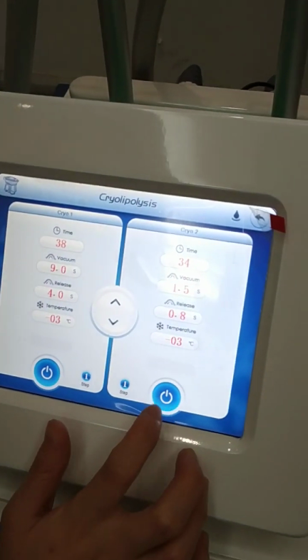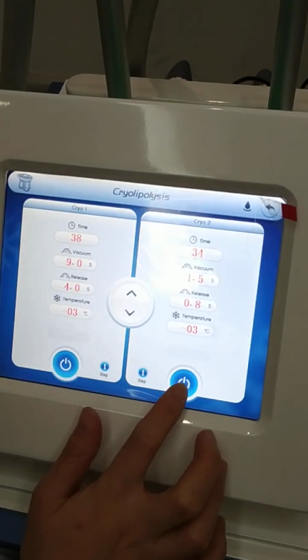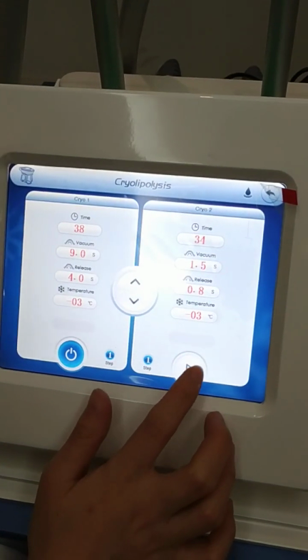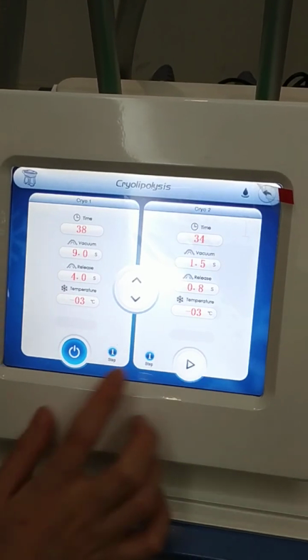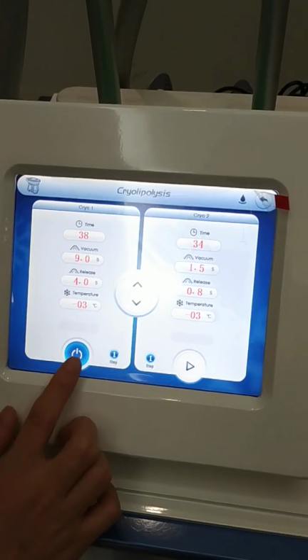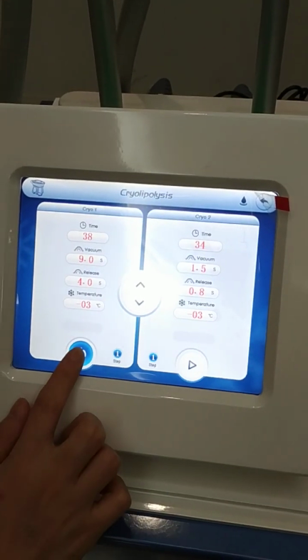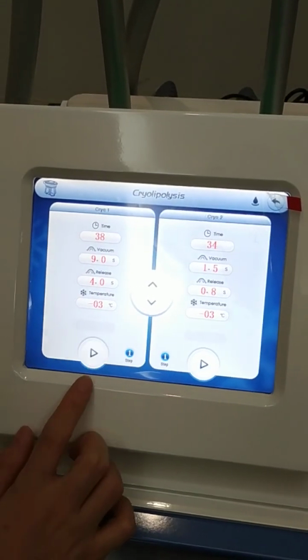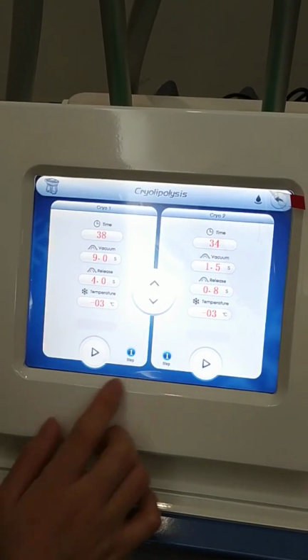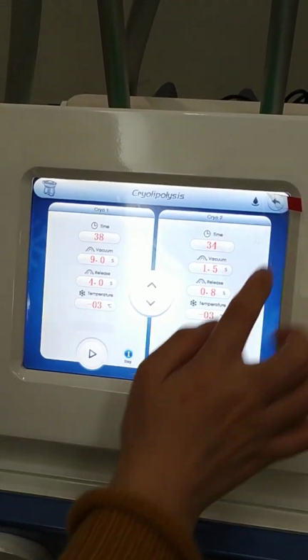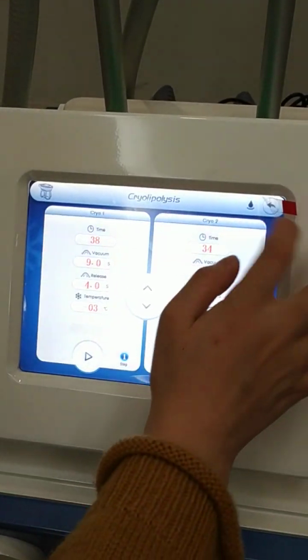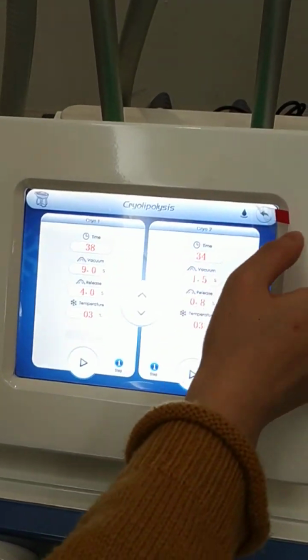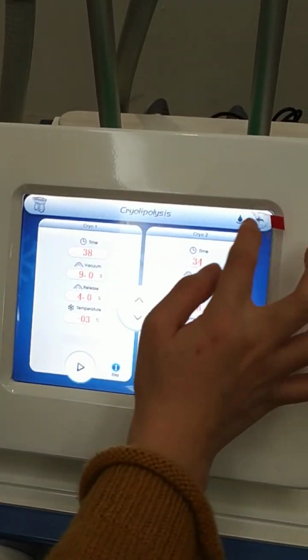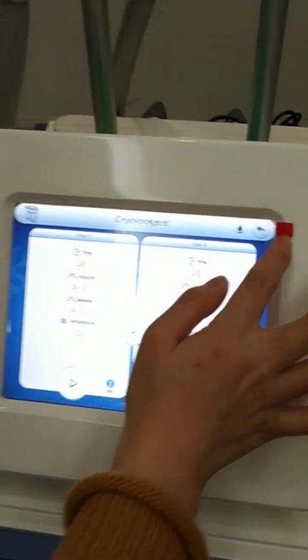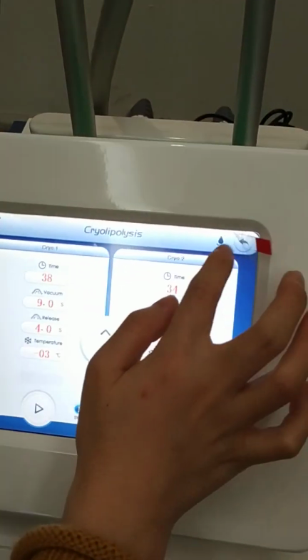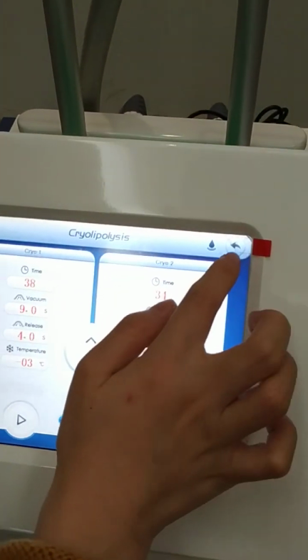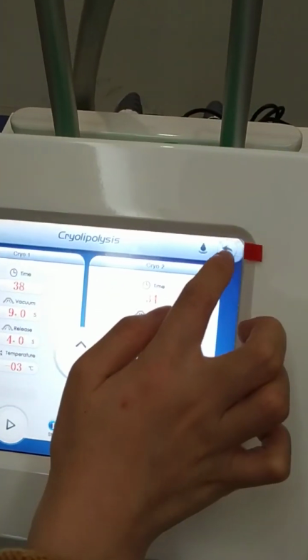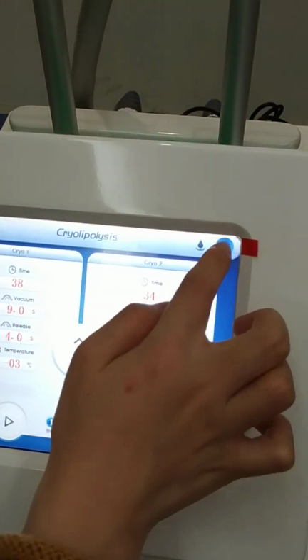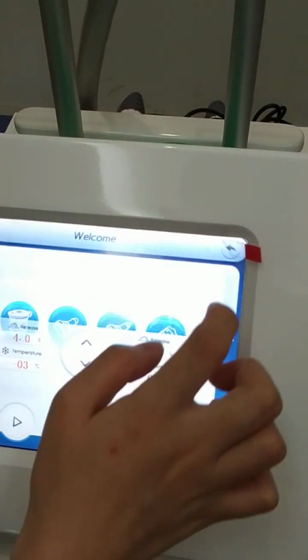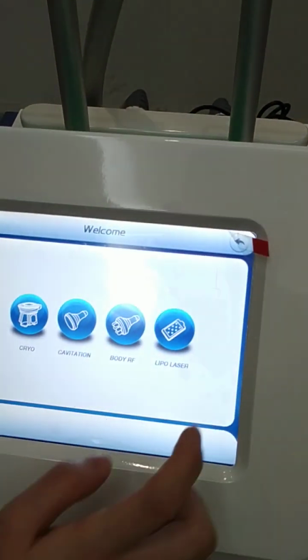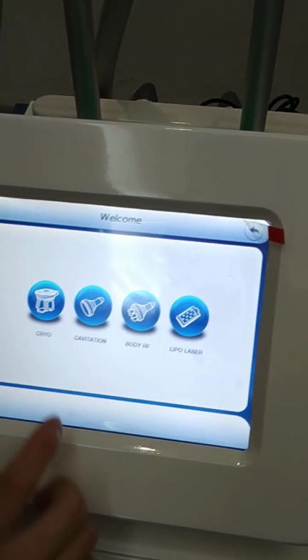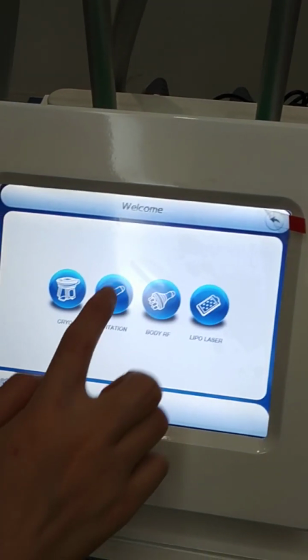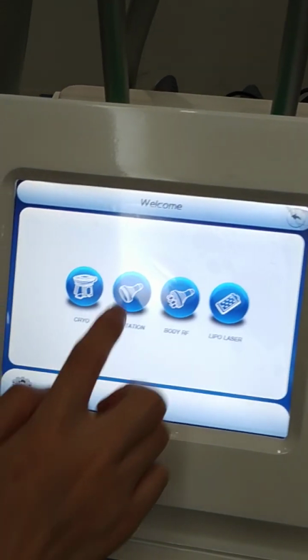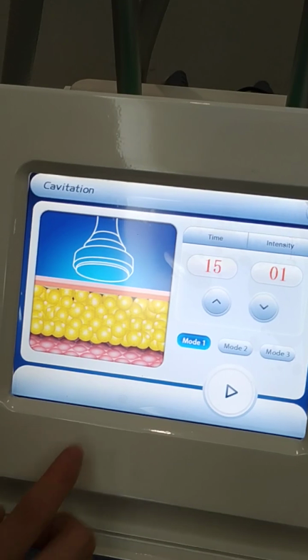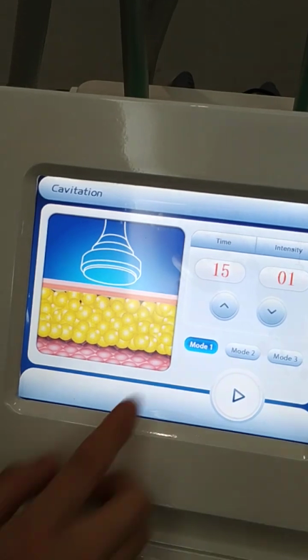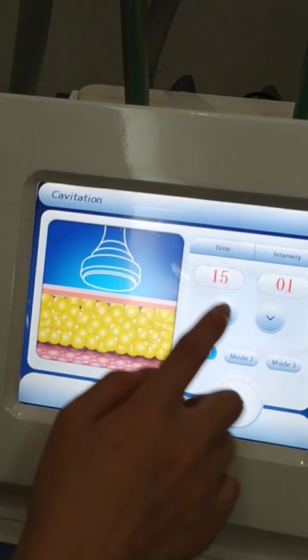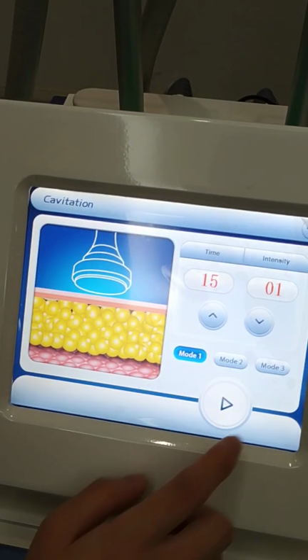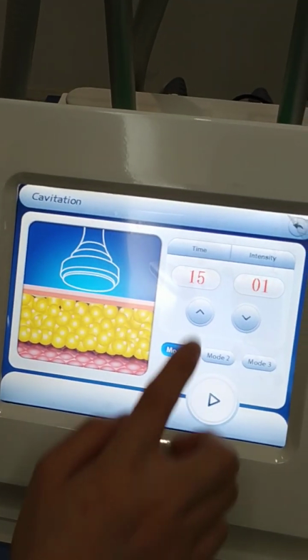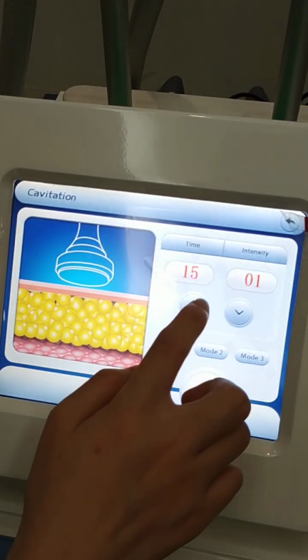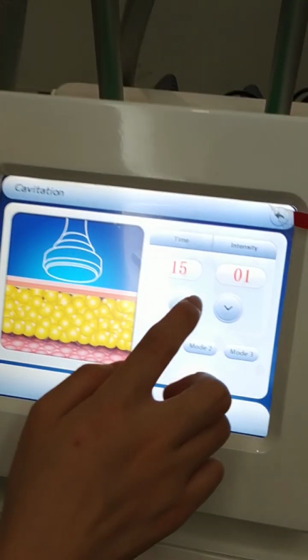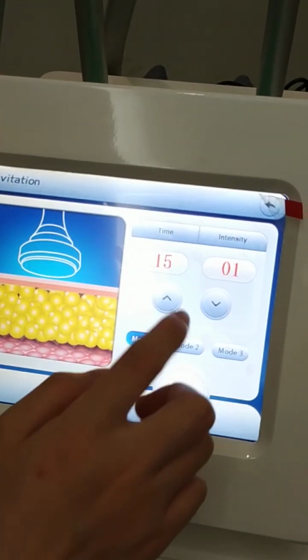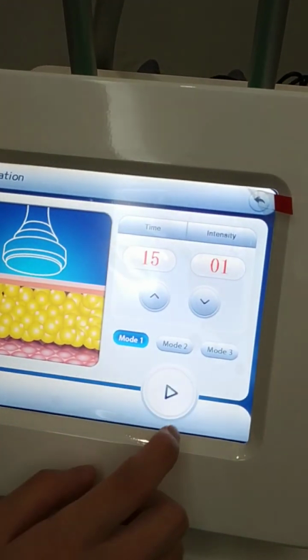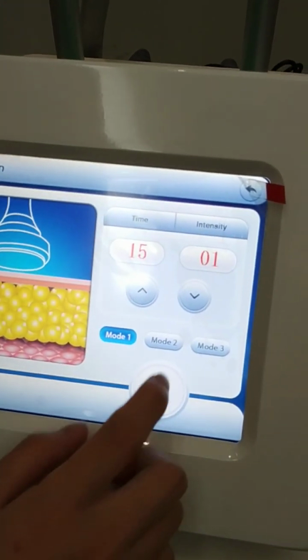Click here to start. Click here to turn back. Next round of cavitation.